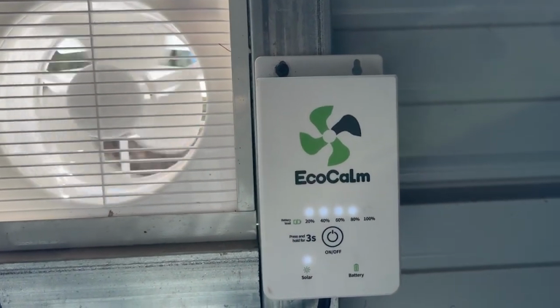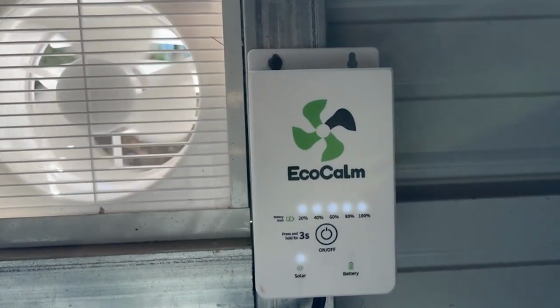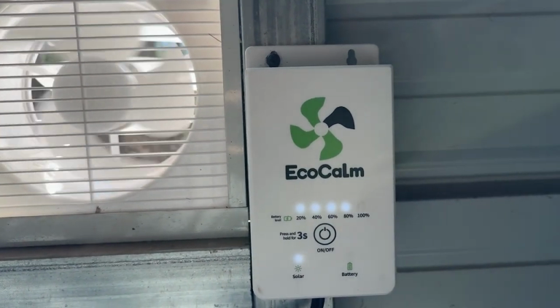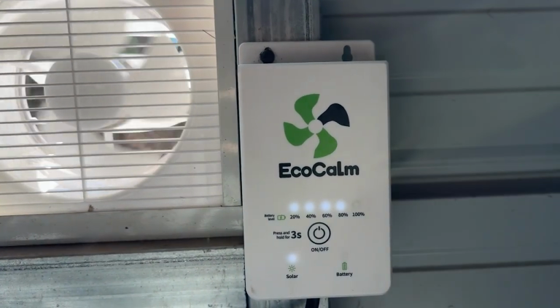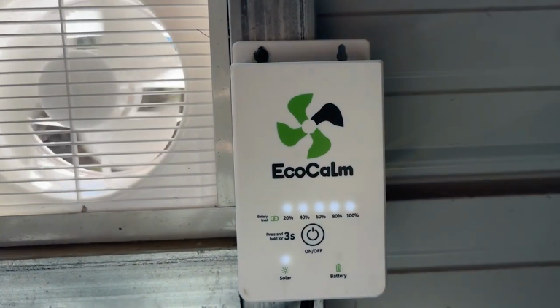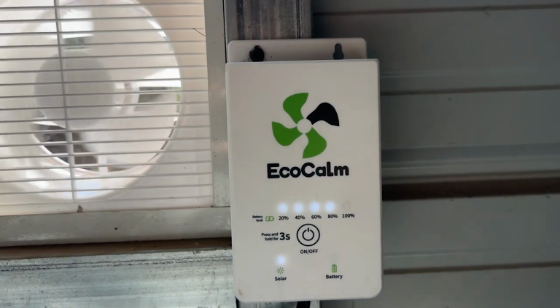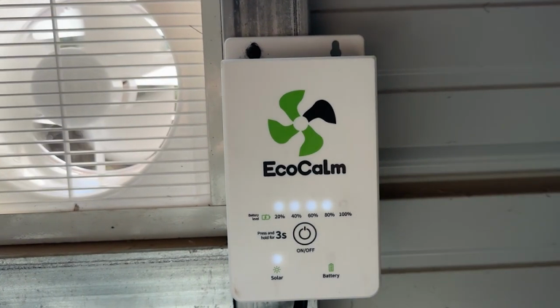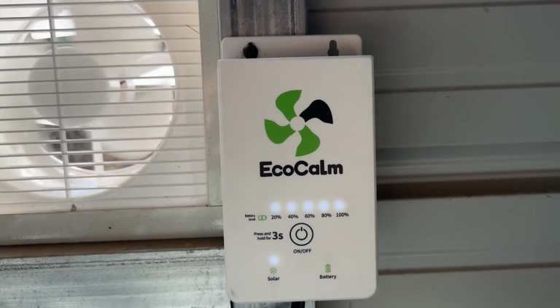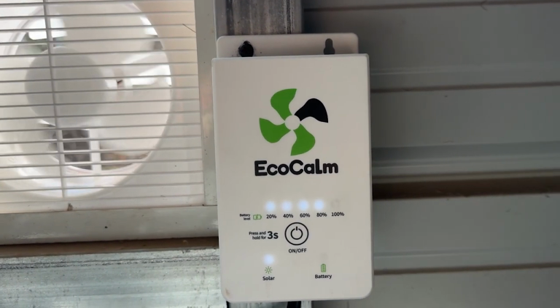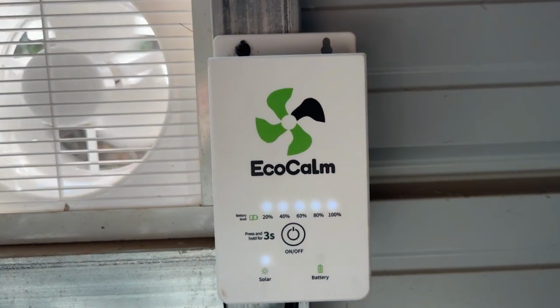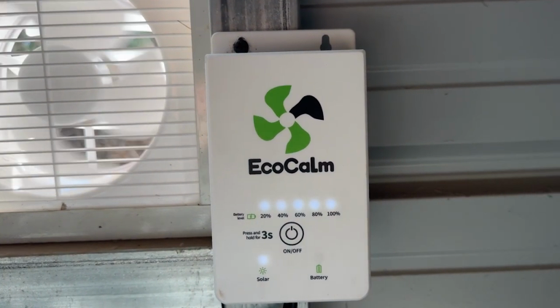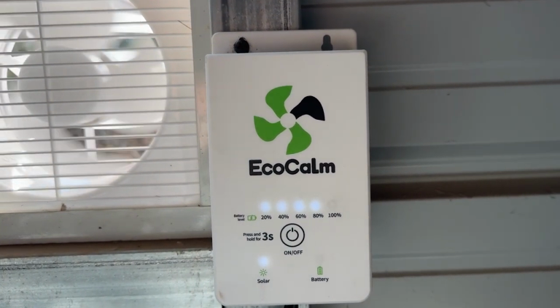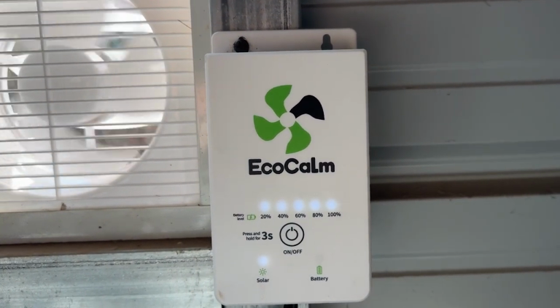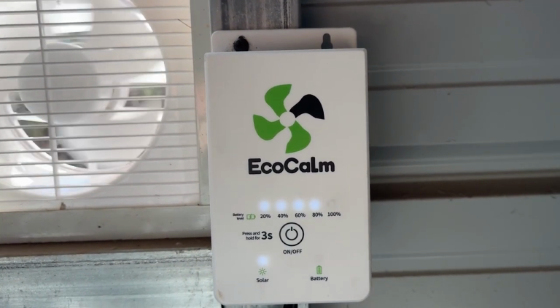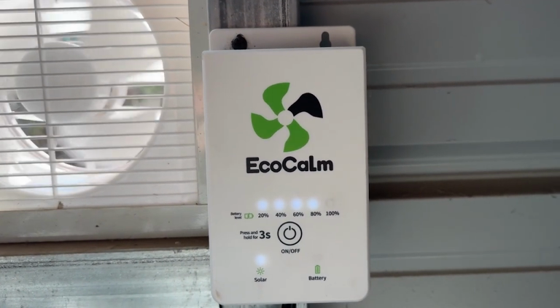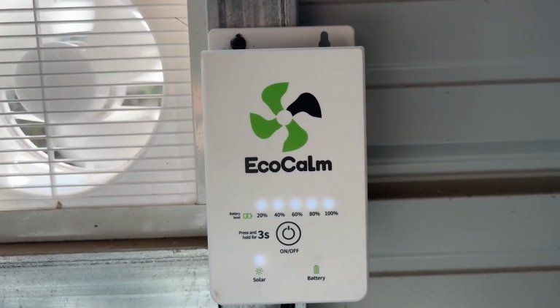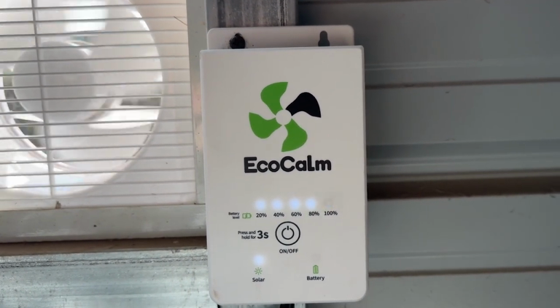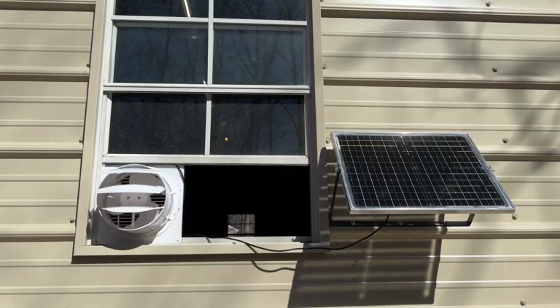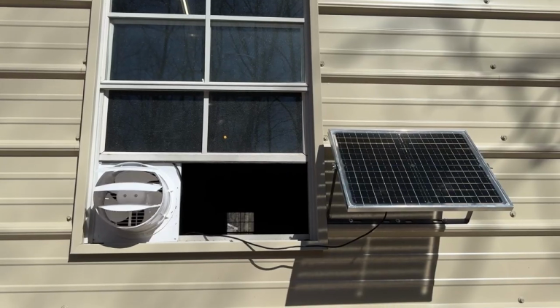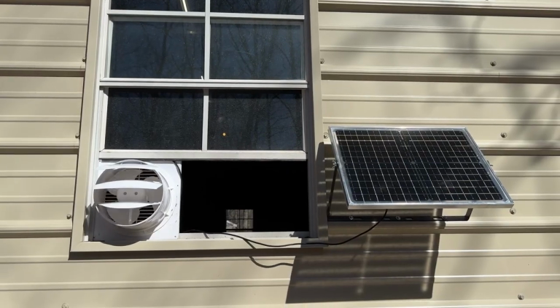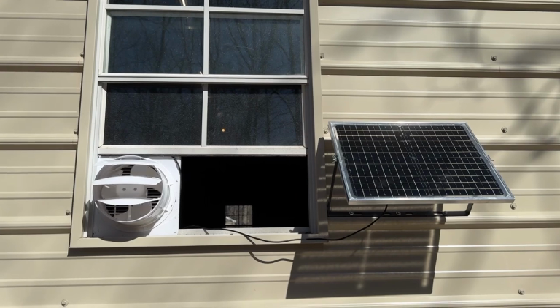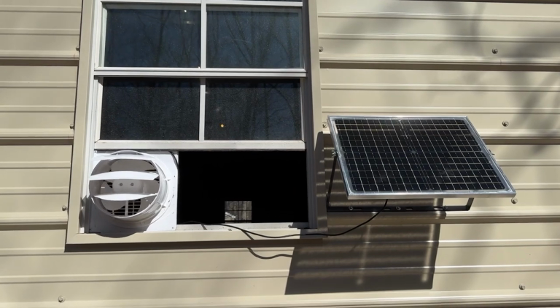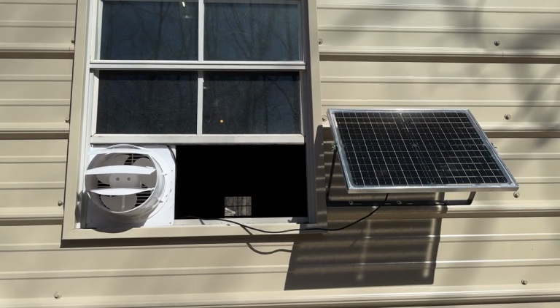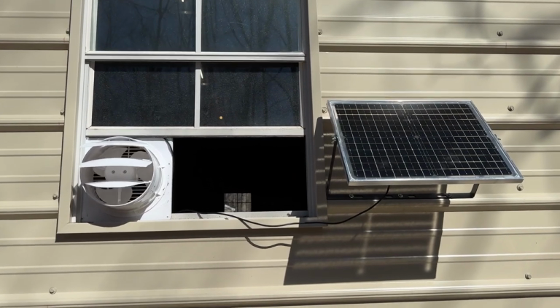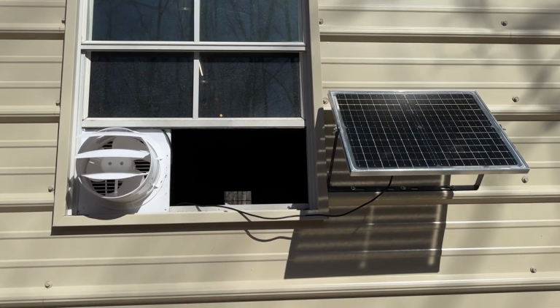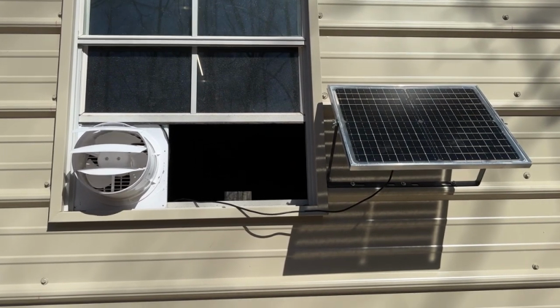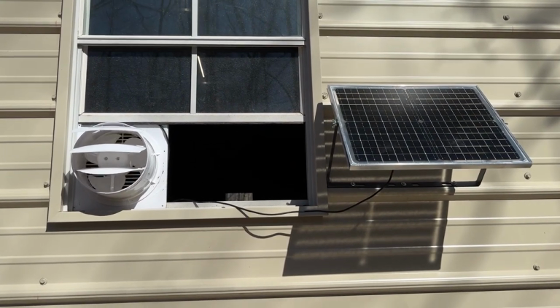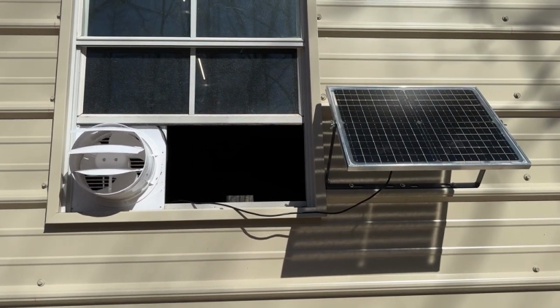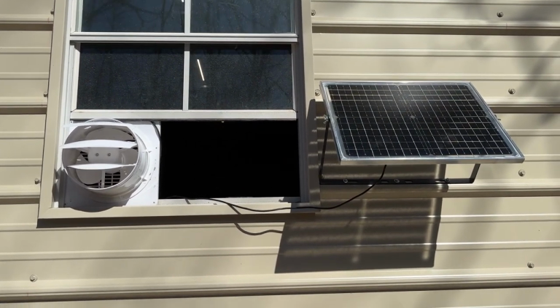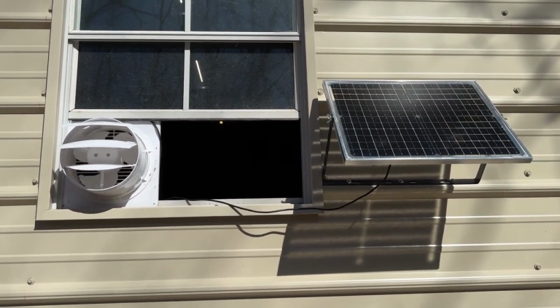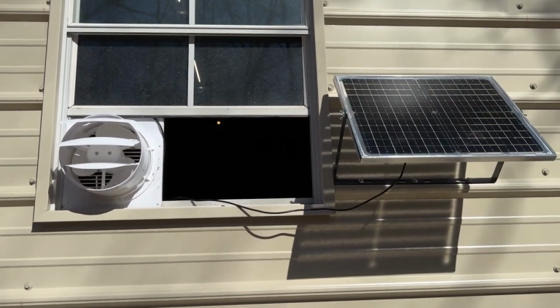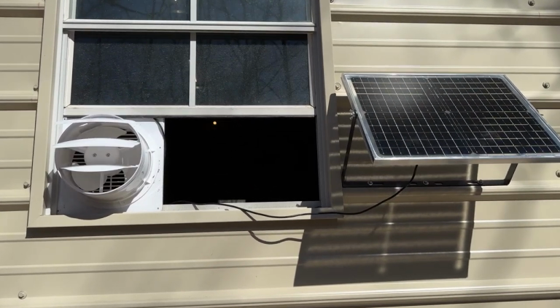It can be mounted either in a window or into a wall. As you can see, we've put it into a window. The efficiency of the fan and the charging of the battery is going to be affected by sunlight conditions.